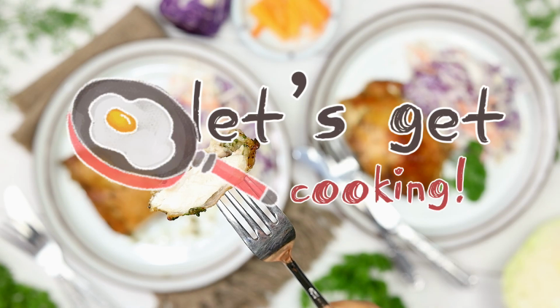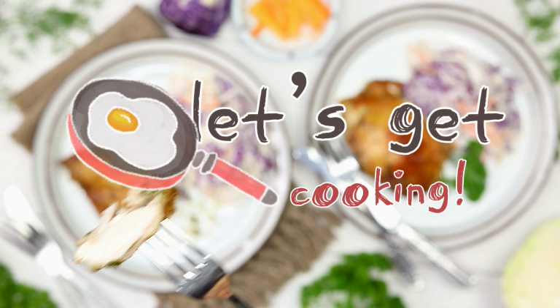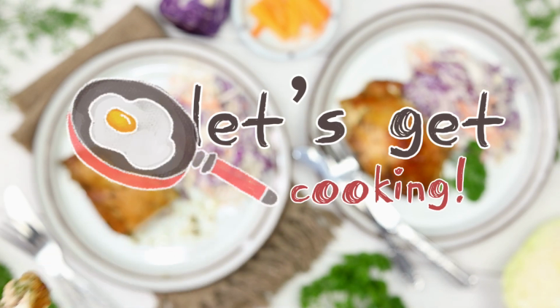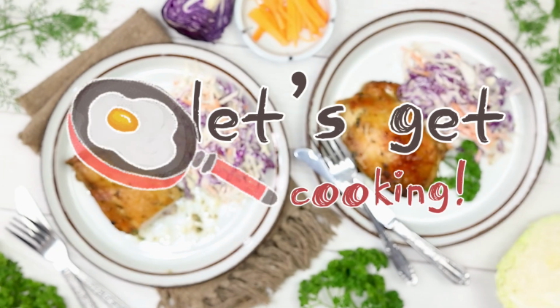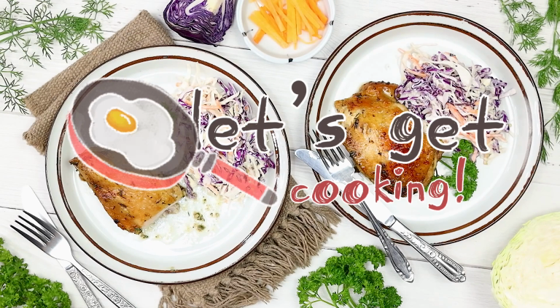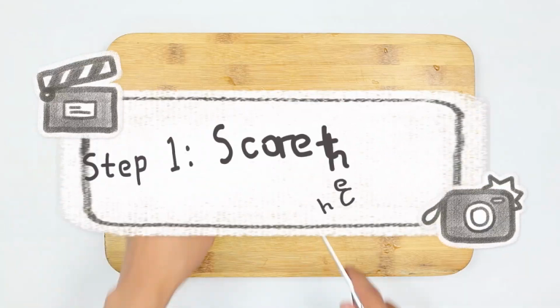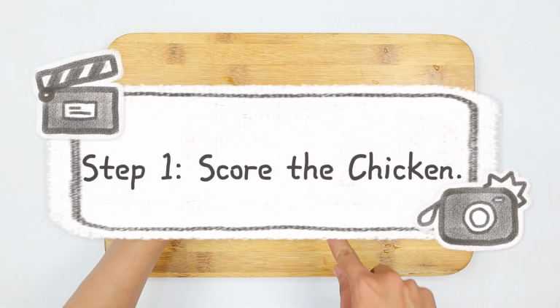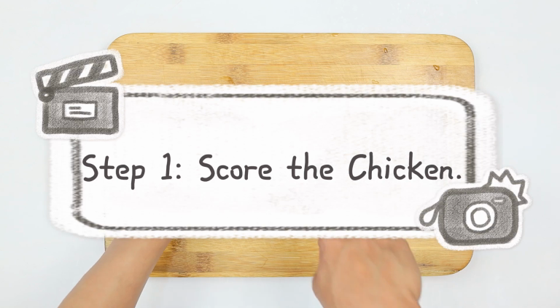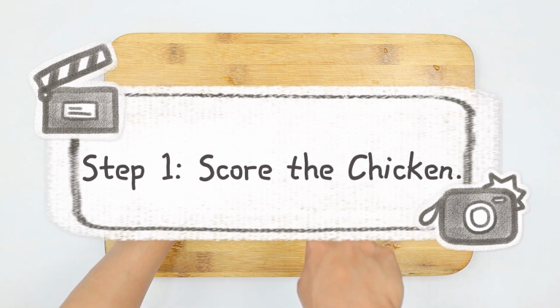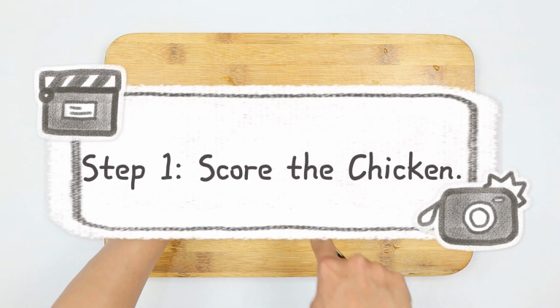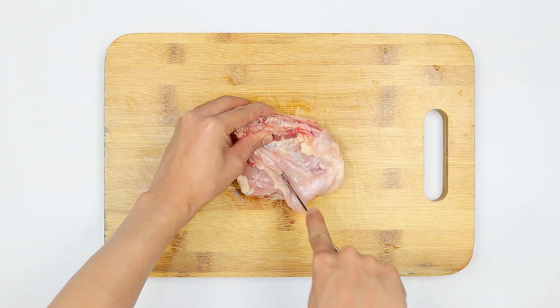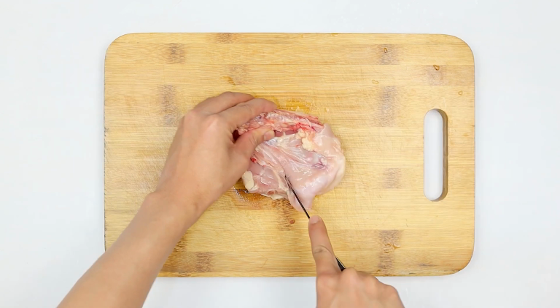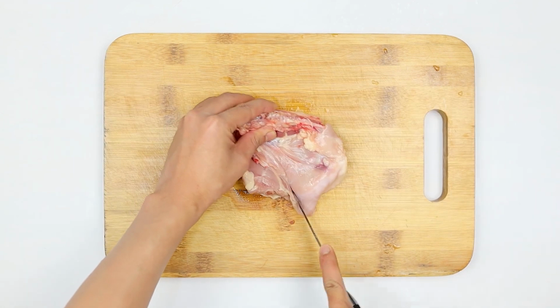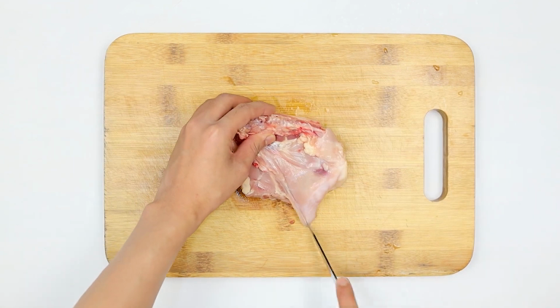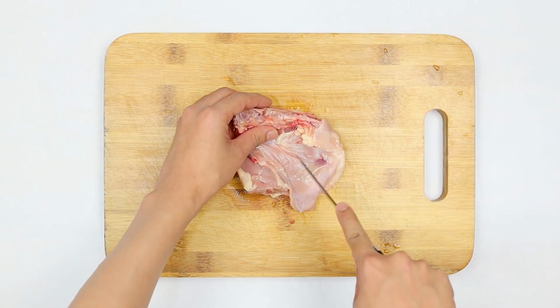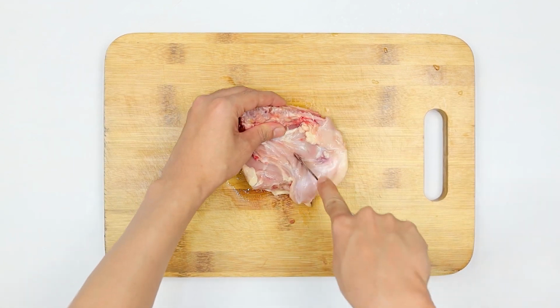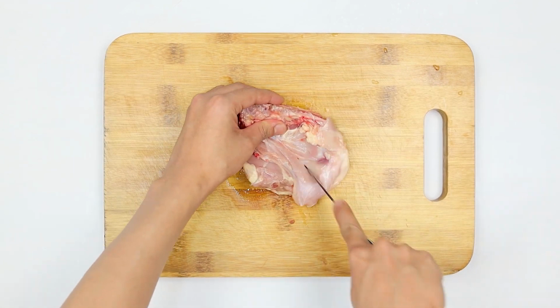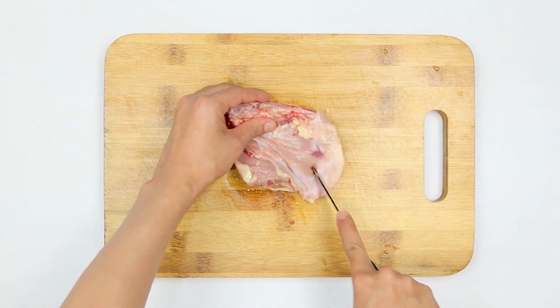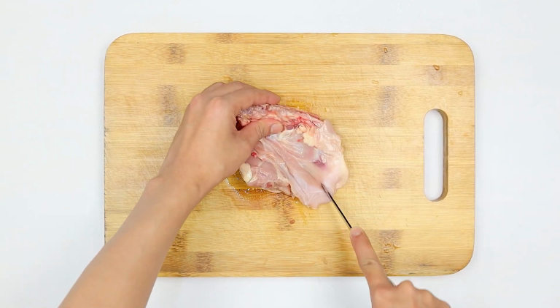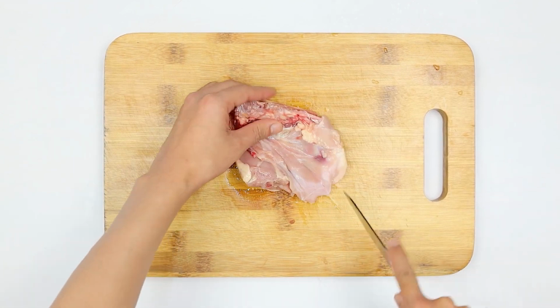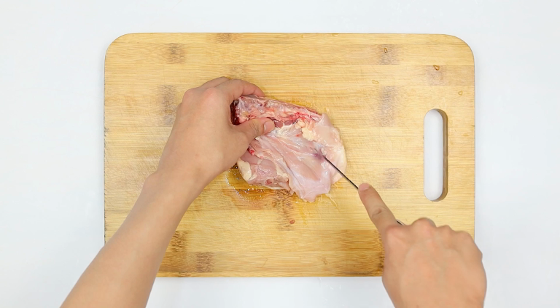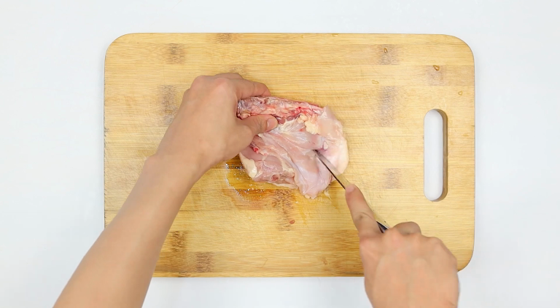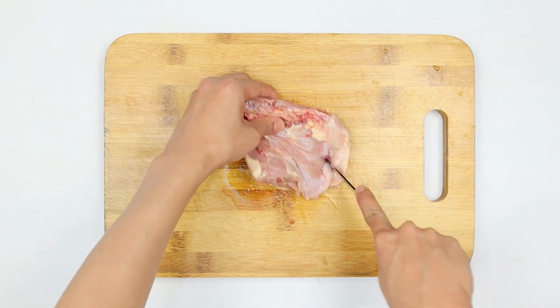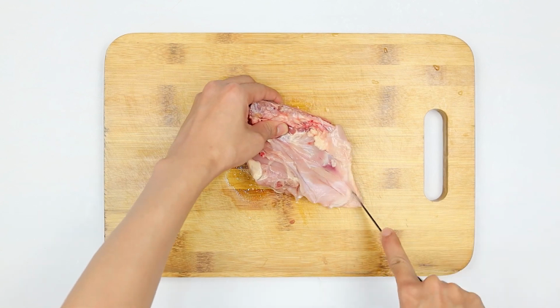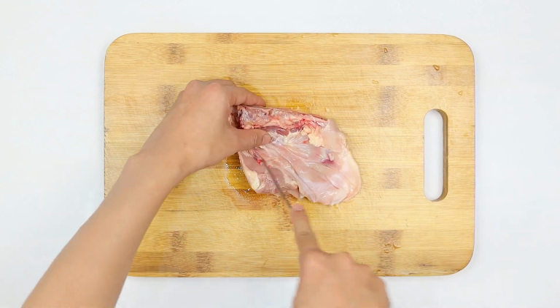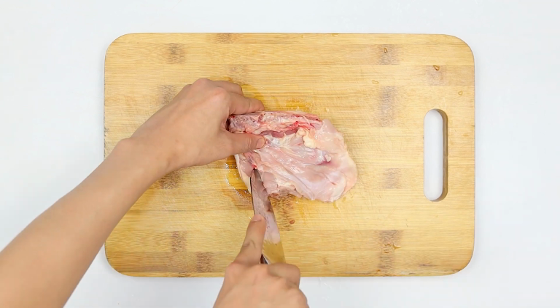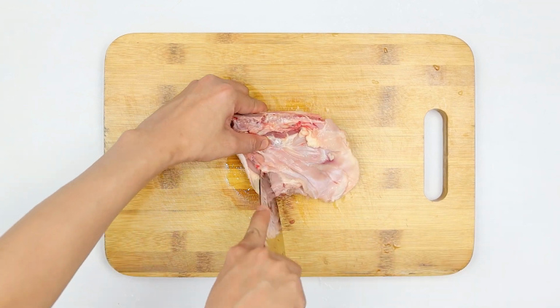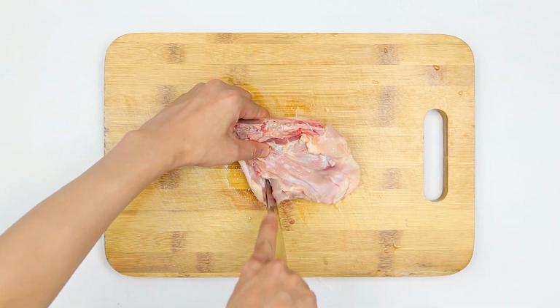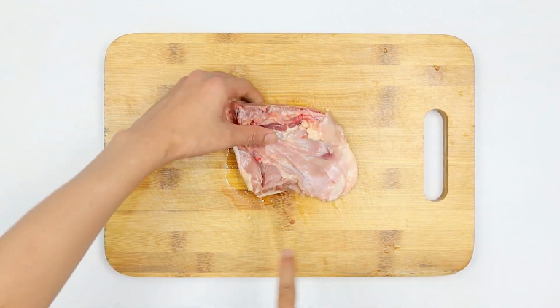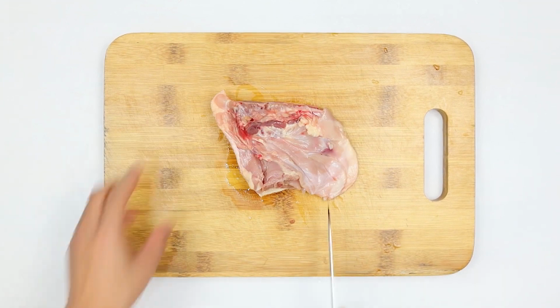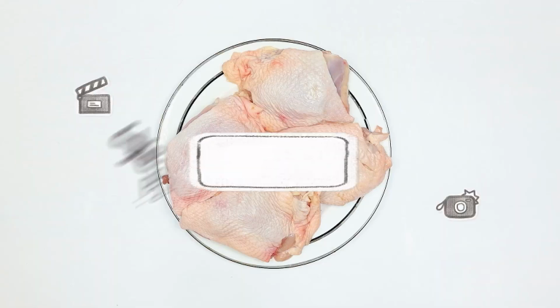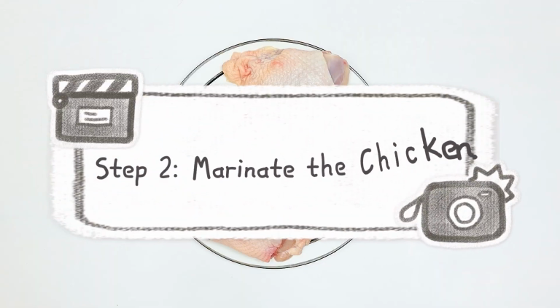Now let's get cooking. Step one: score the chicken. On a cutting board, make four to five shallow cuts into each chicken thigh. This will help the chicken cook faster and absorb more flavor.